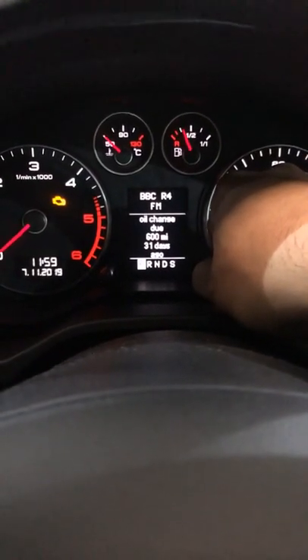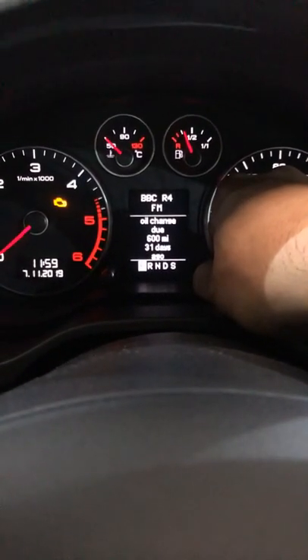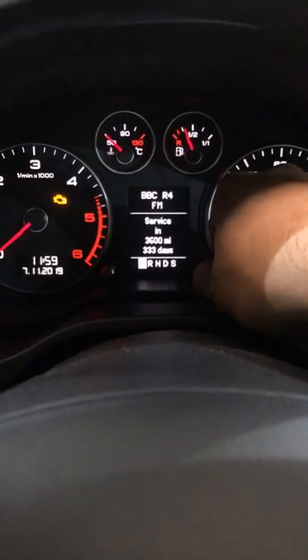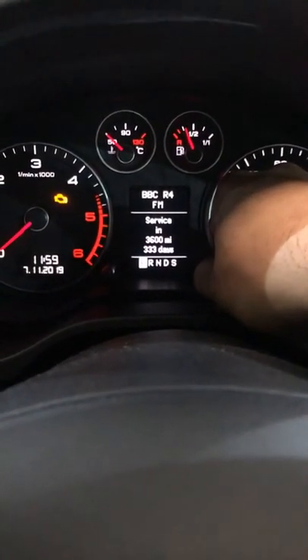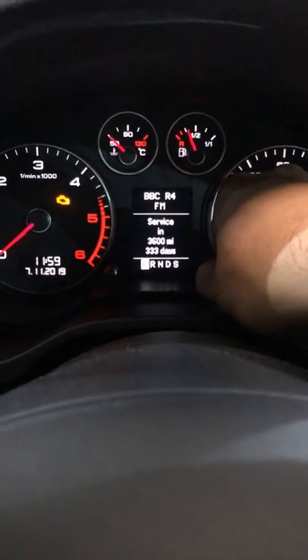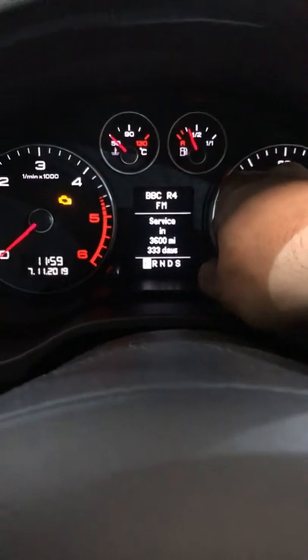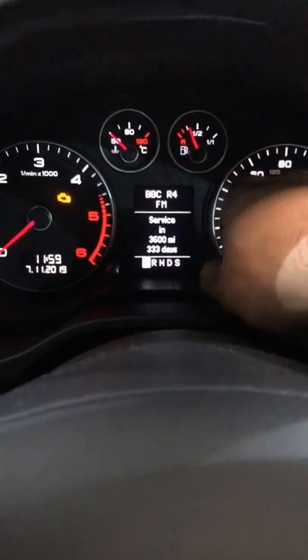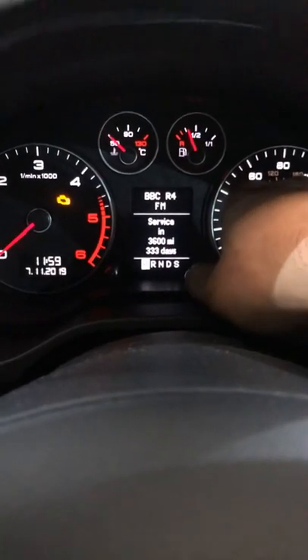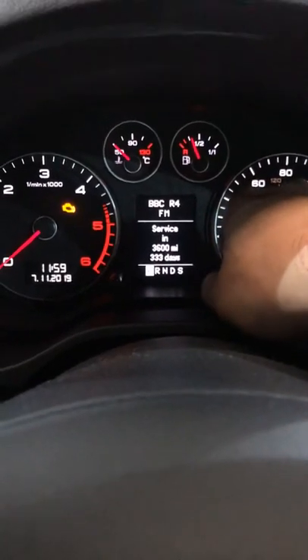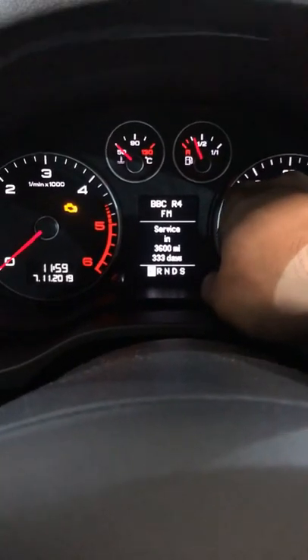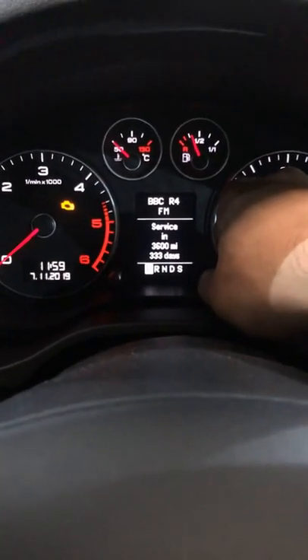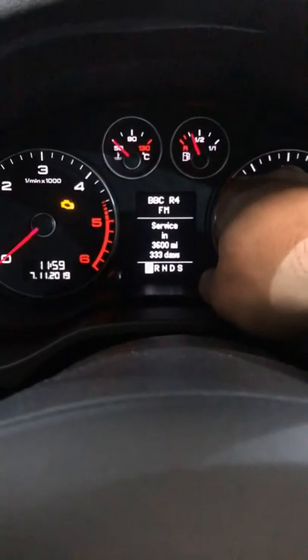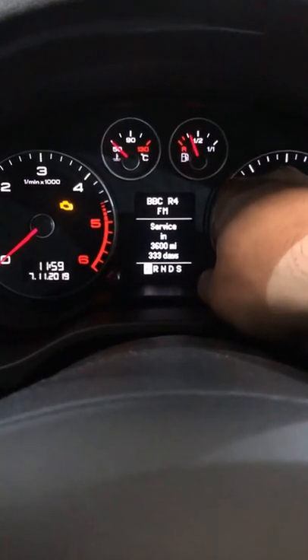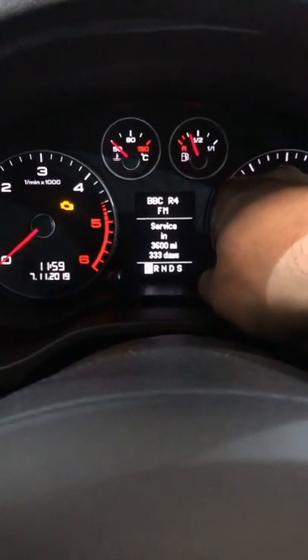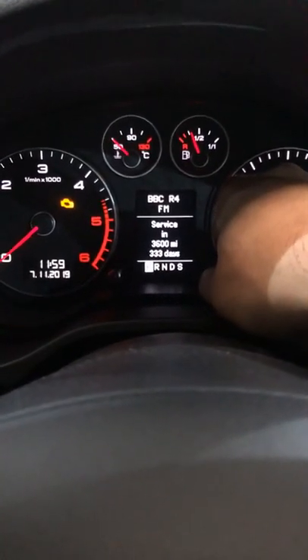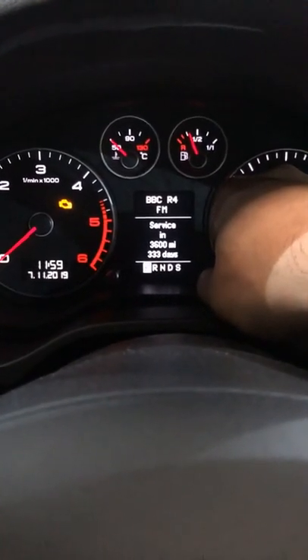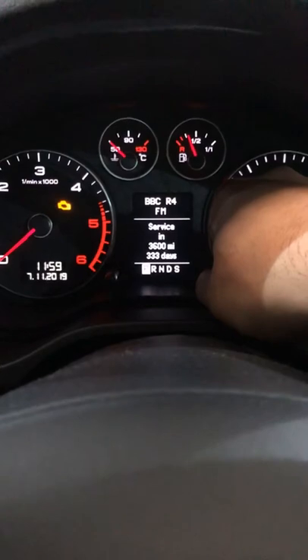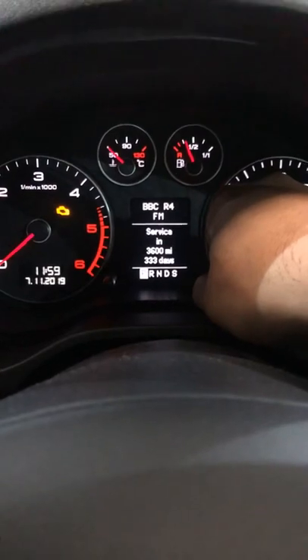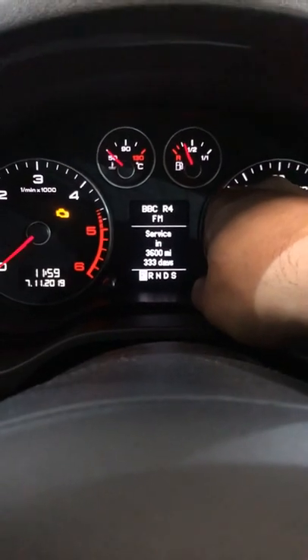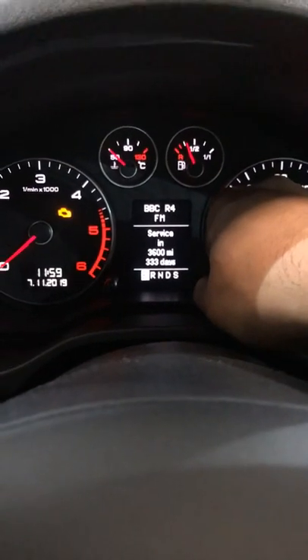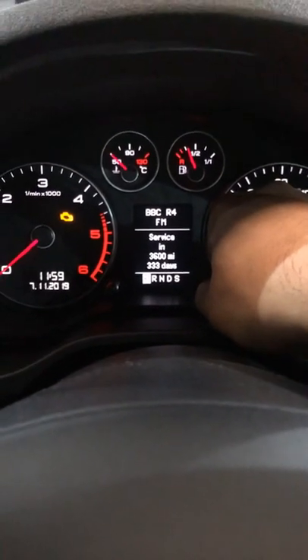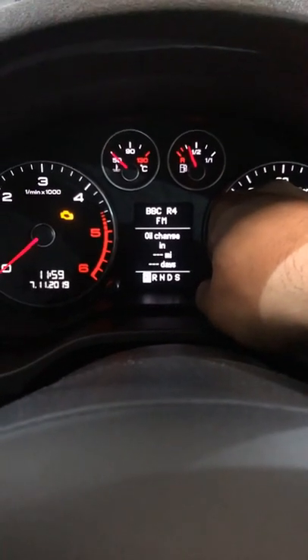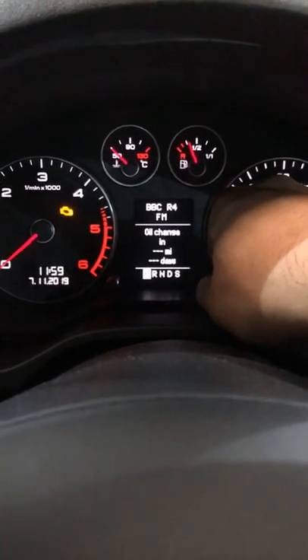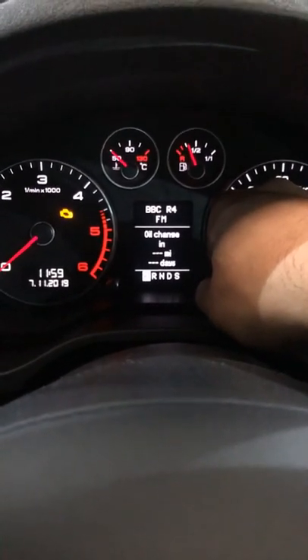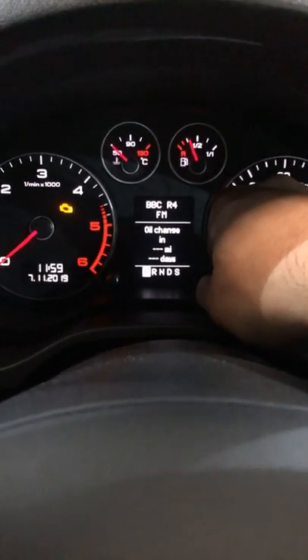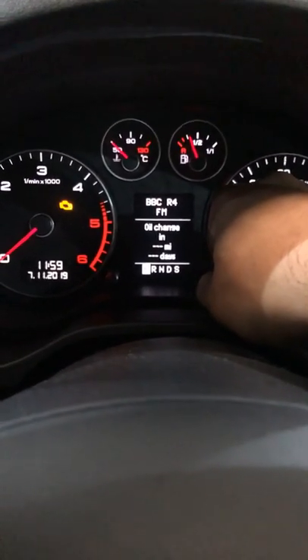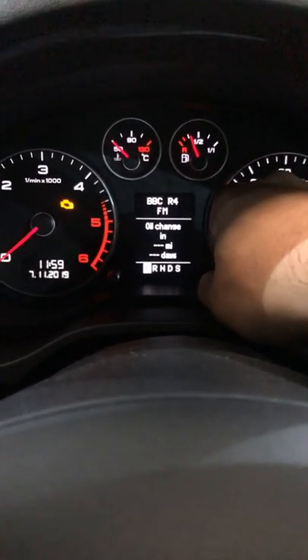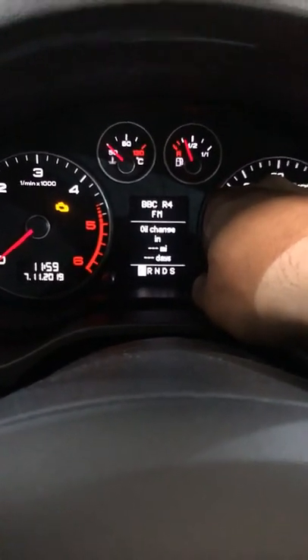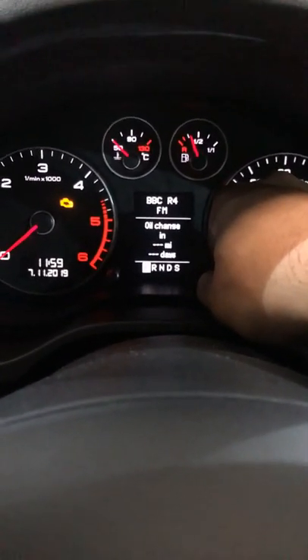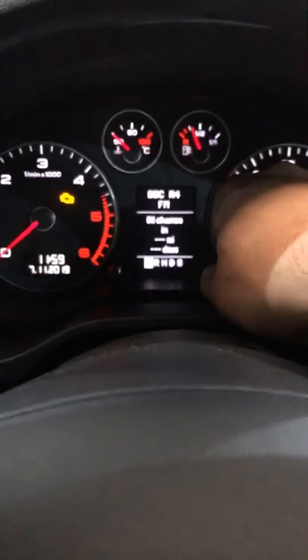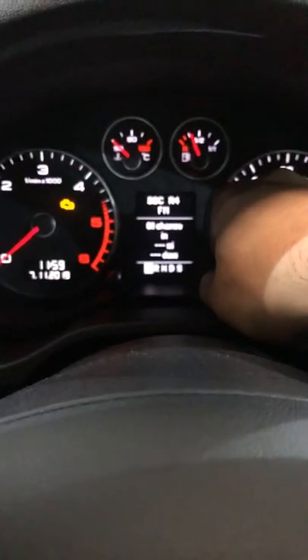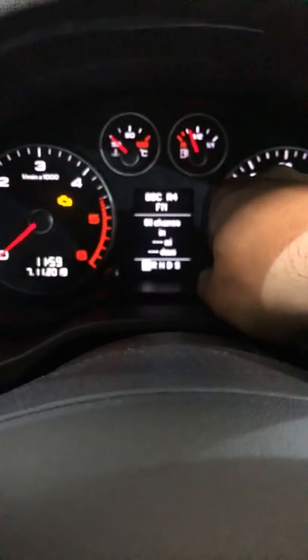We've got it done the small service, so hold it out, let go, hold it out again. That's it. It's reset now. It's as easy as that. Job done.